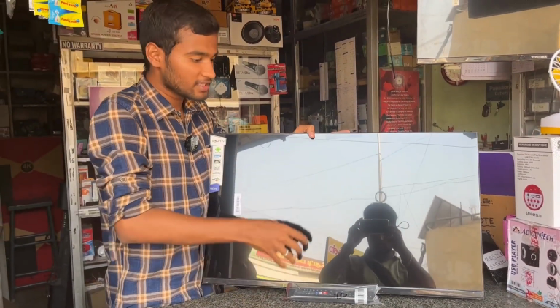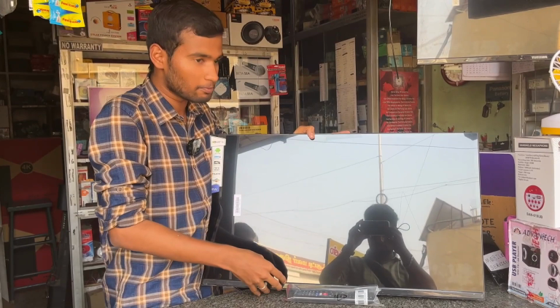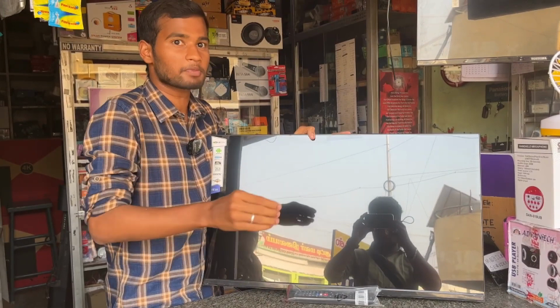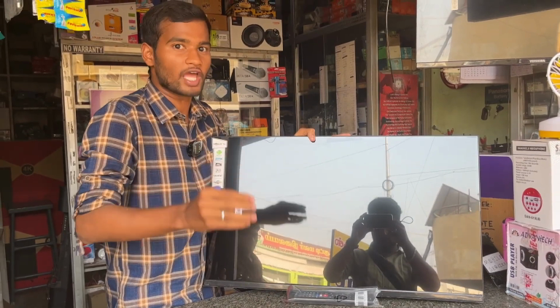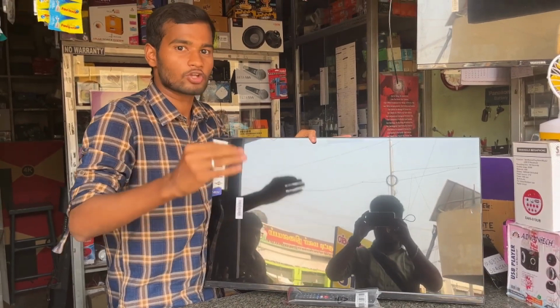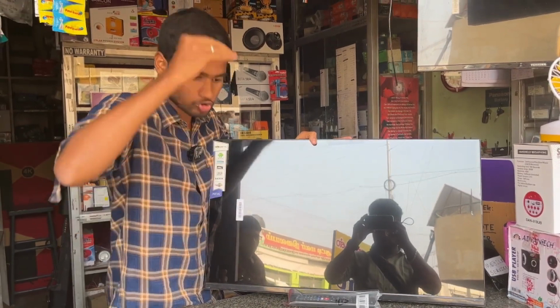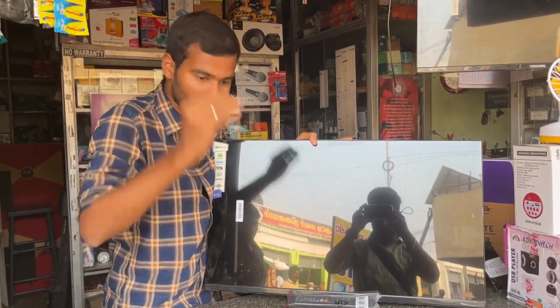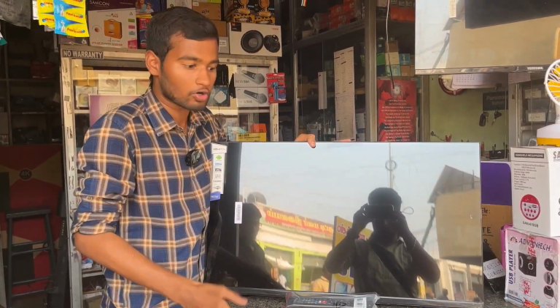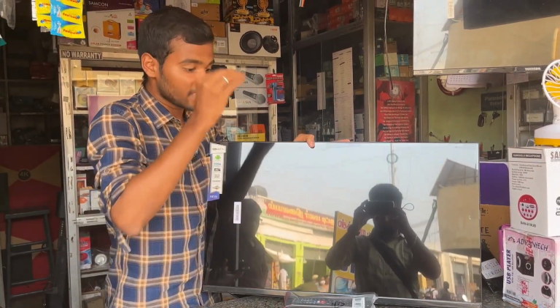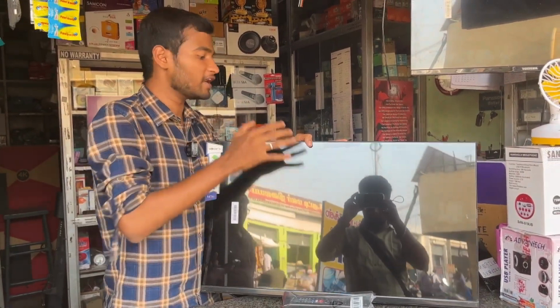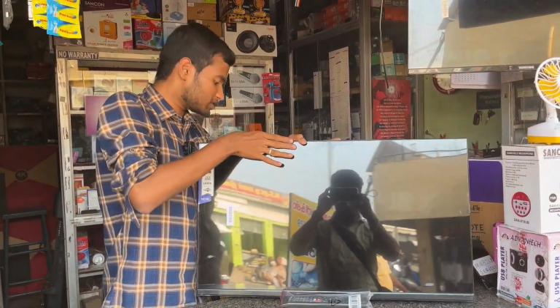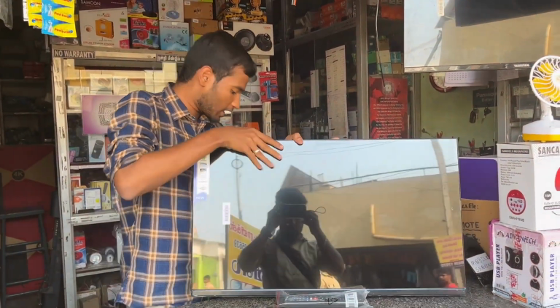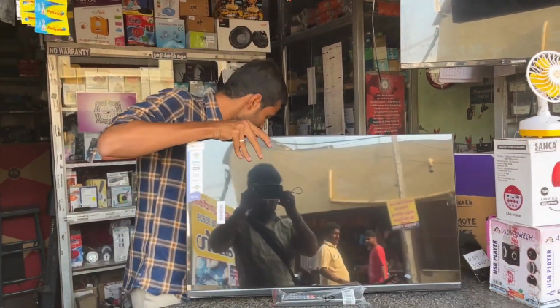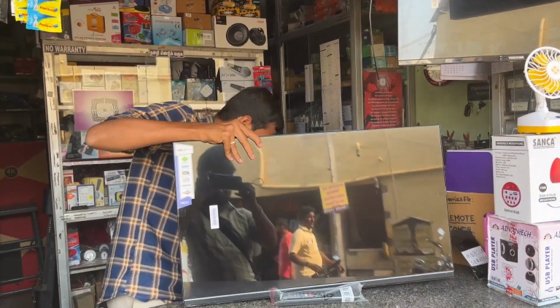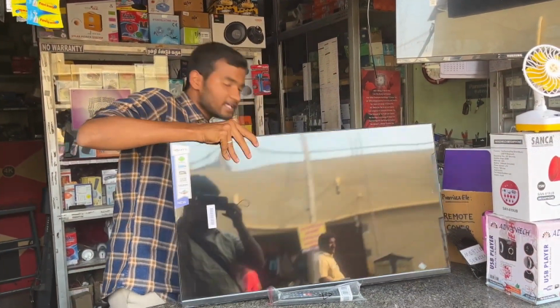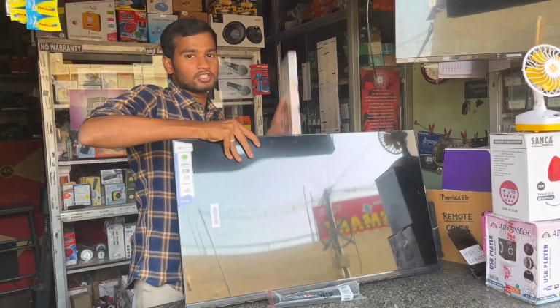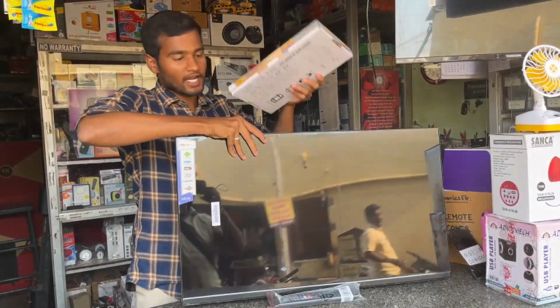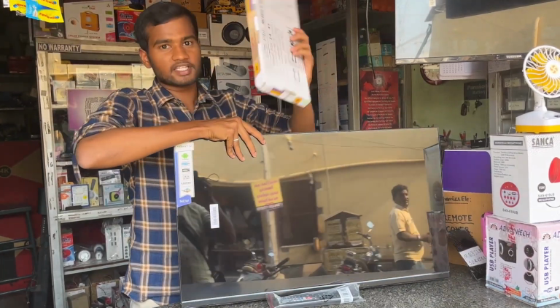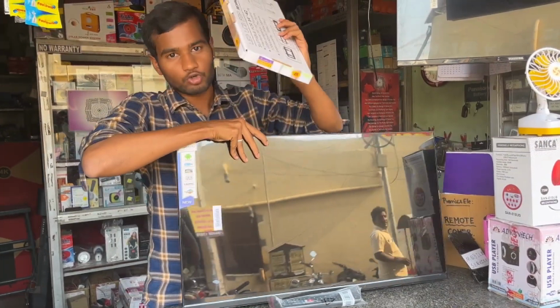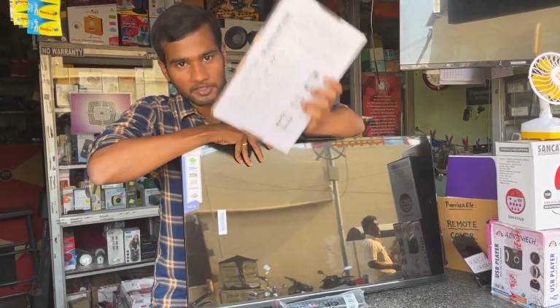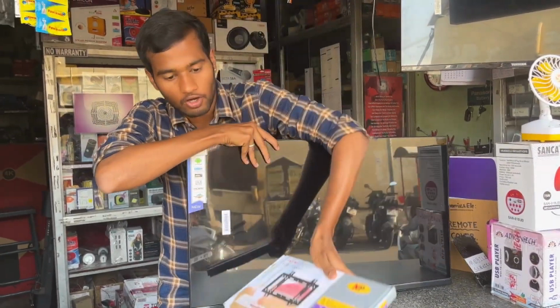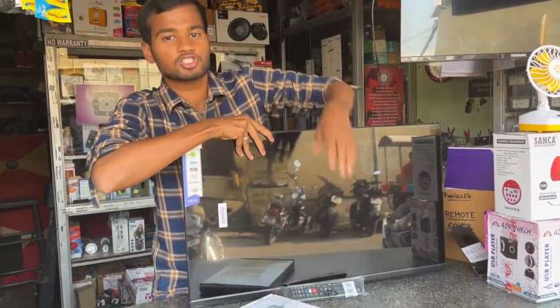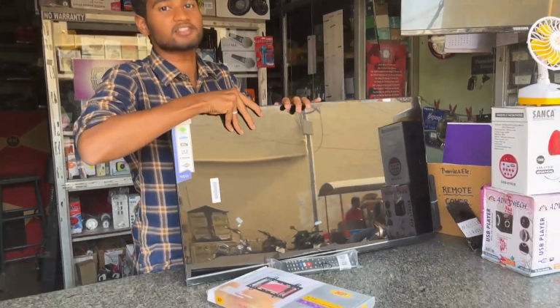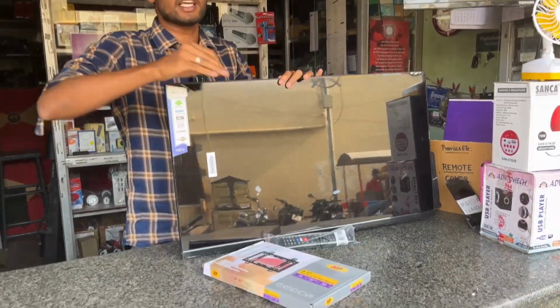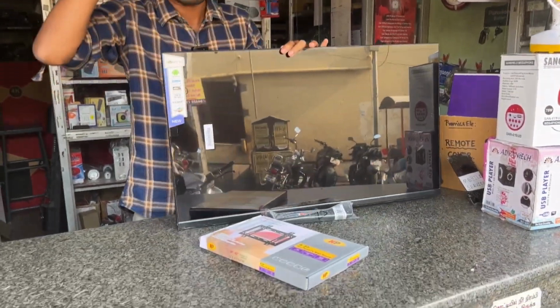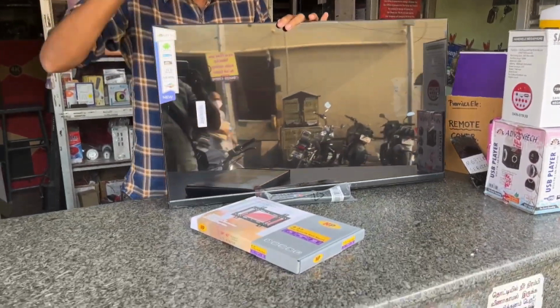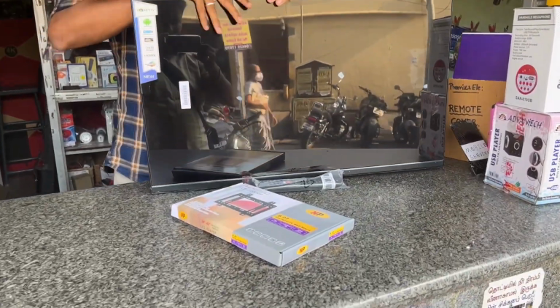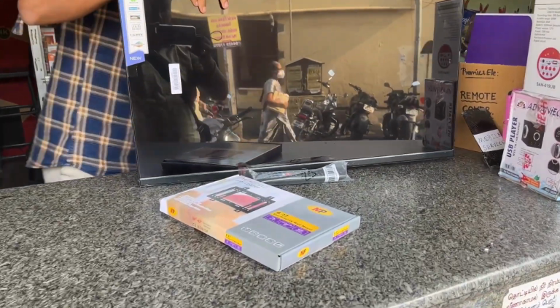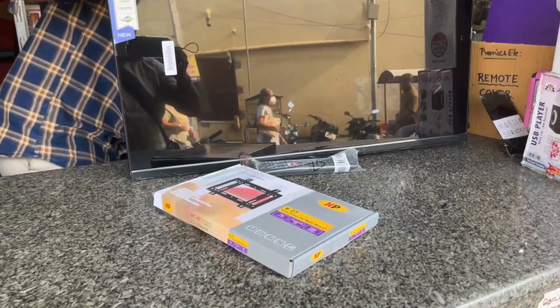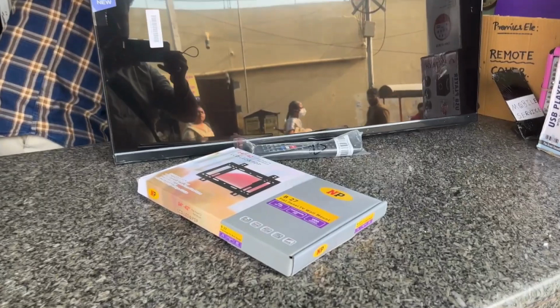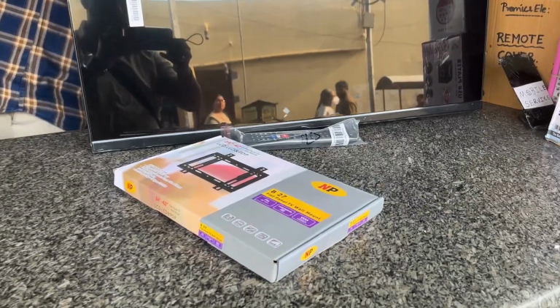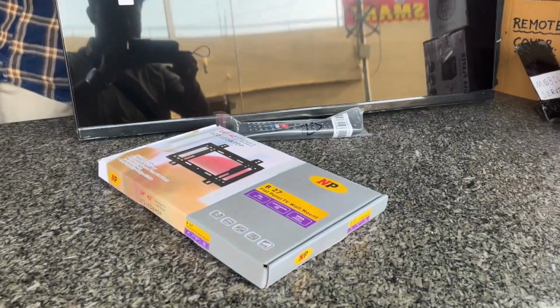If you purchase this TV, you can use a stand for 200 rupees. This stabilizer comes with a 3-year warranty. We have a stabilizer for 1,000 rupees.